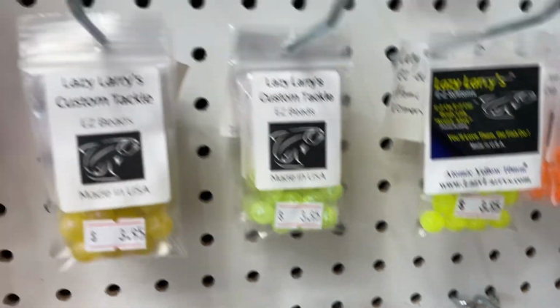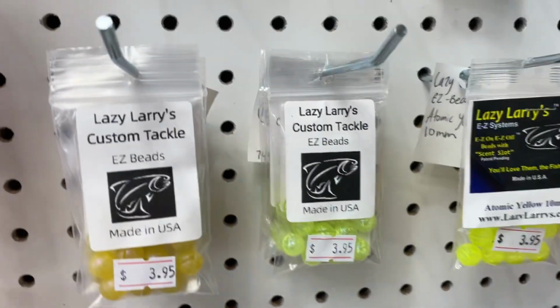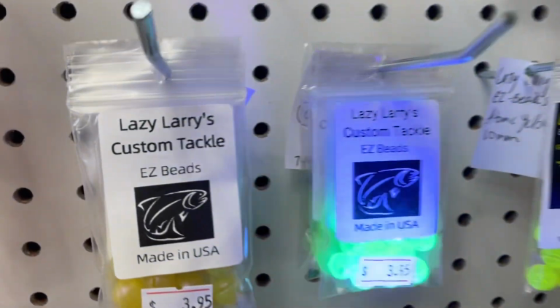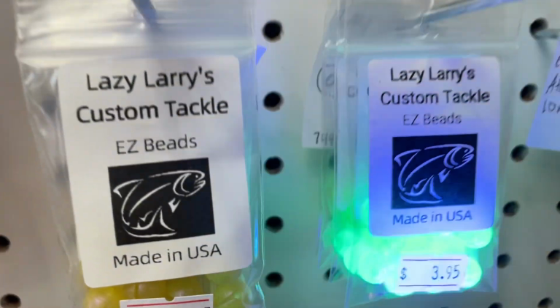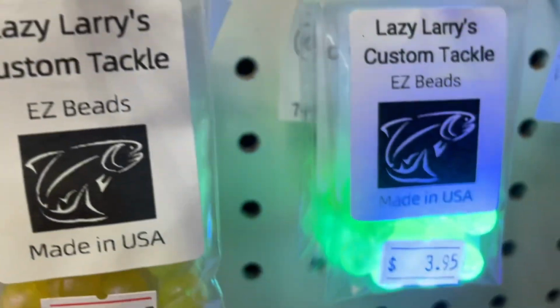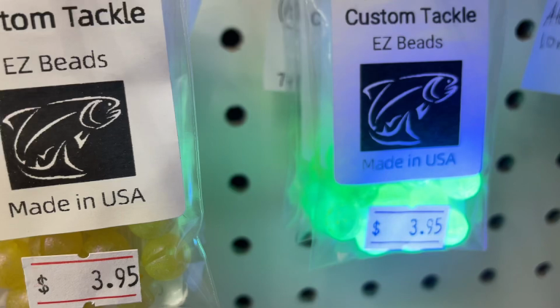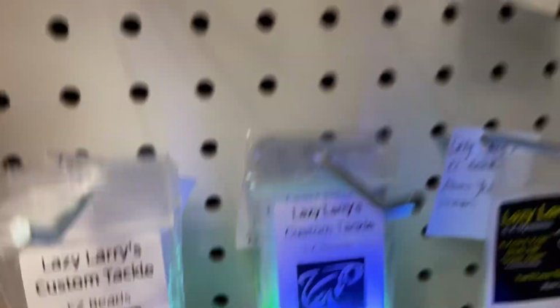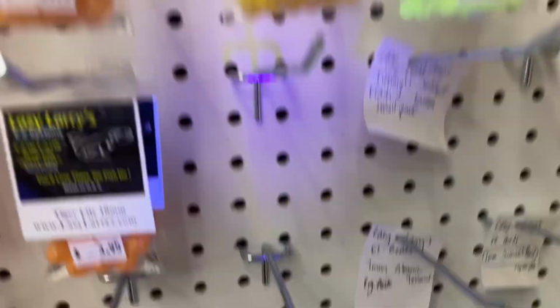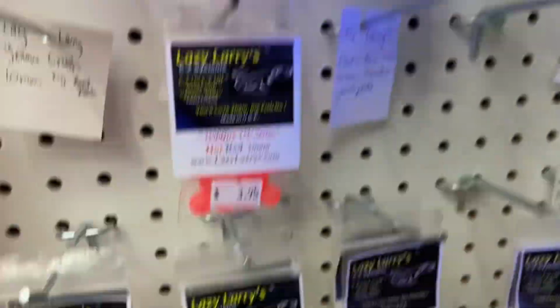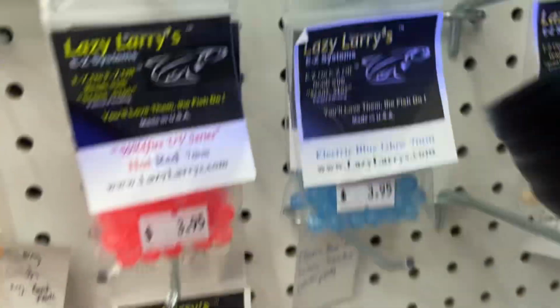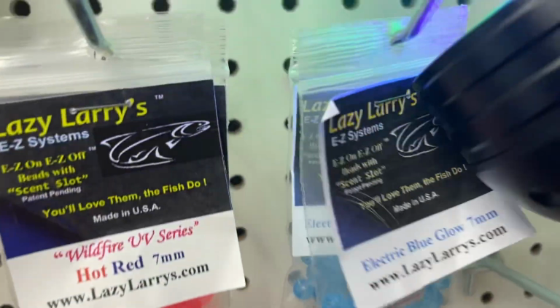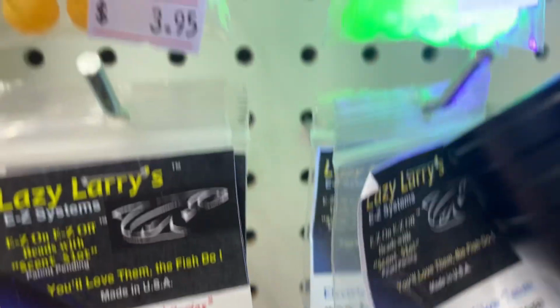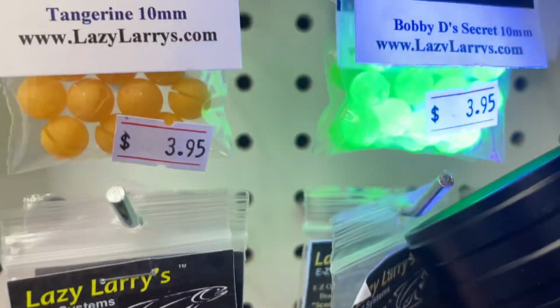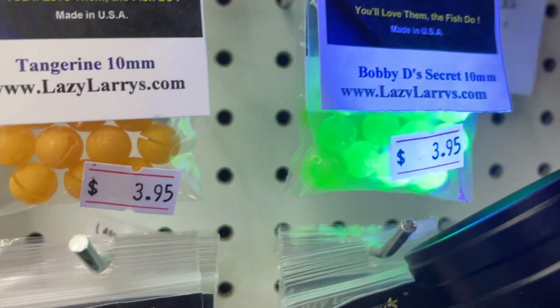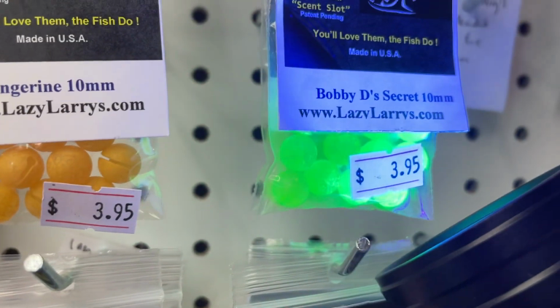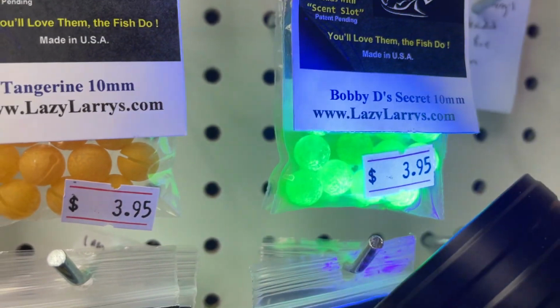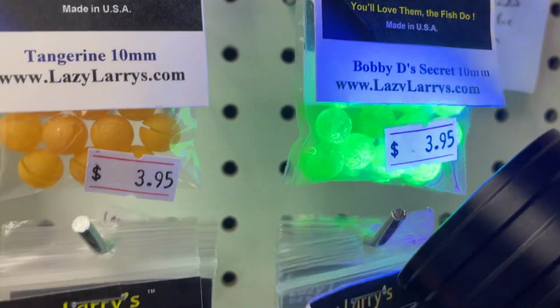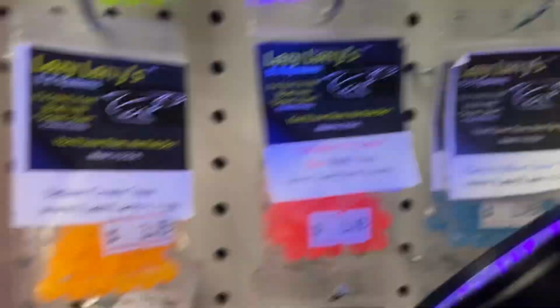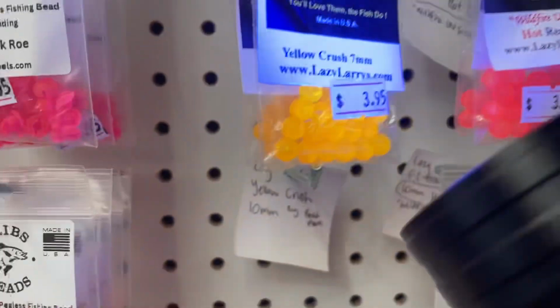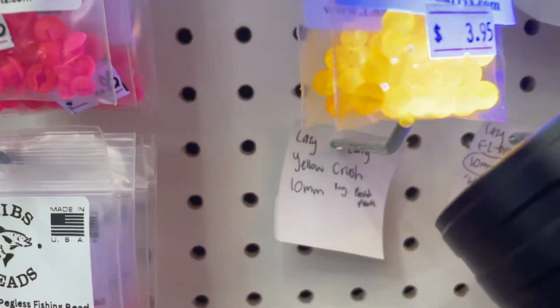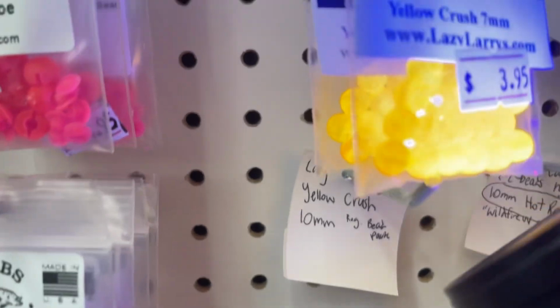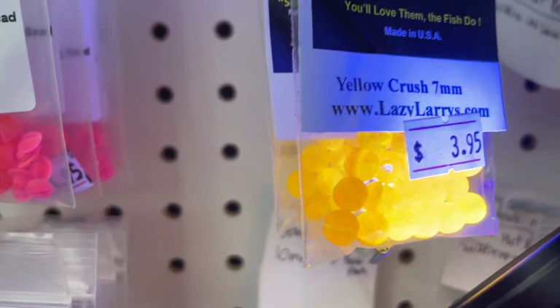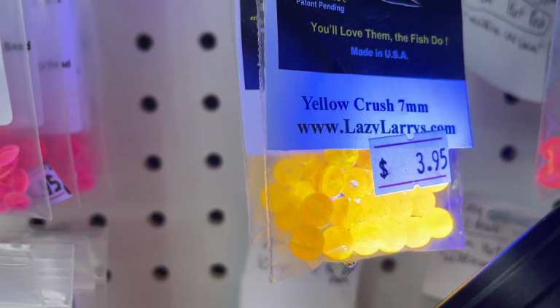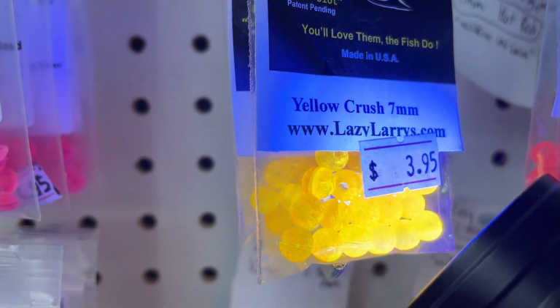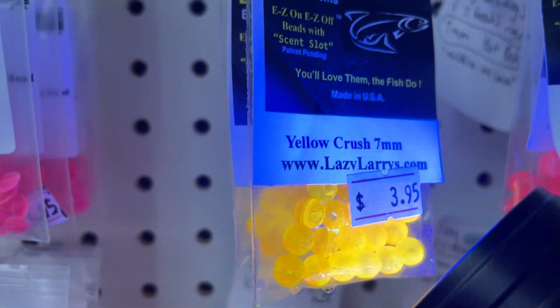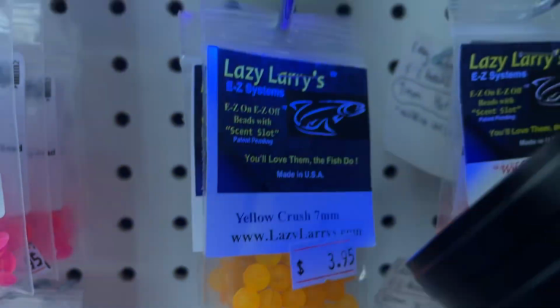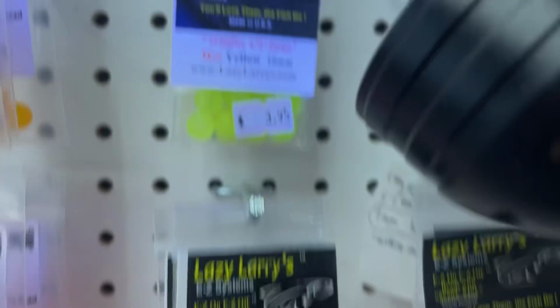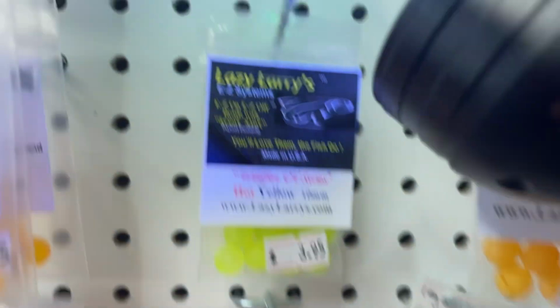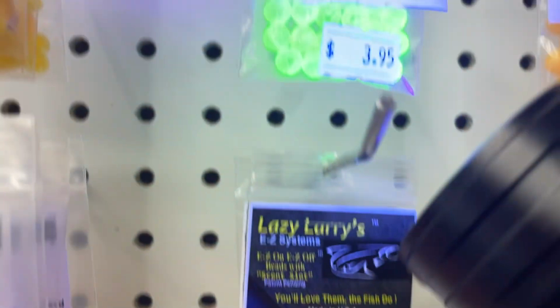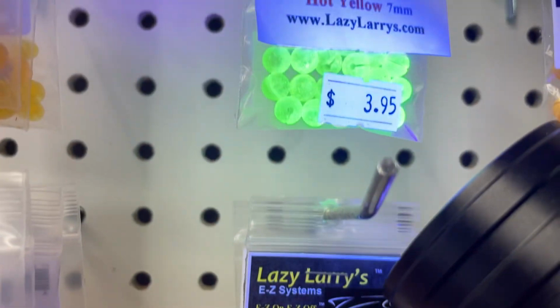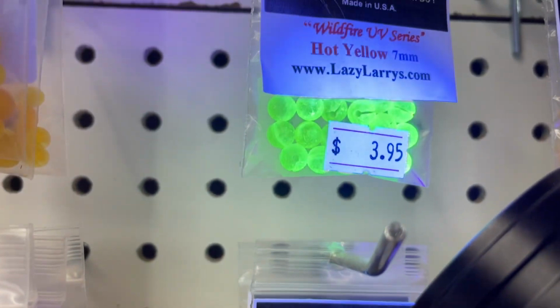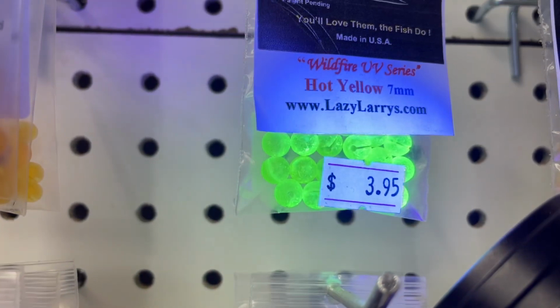A lot of really, really nice colors. They shine good under the UV, as you can see here. And the best bead is the one that glows the most, and a lot of these Lazy Larry's glow phenomenally well.